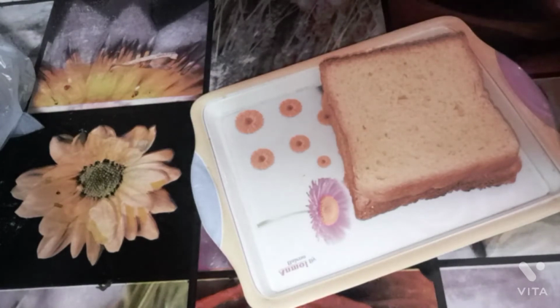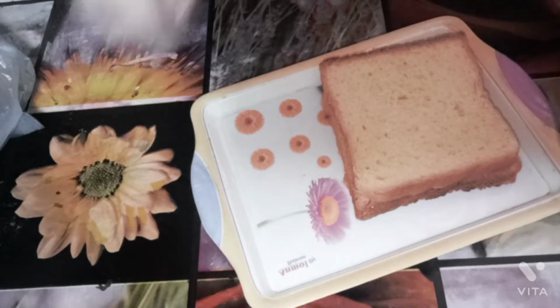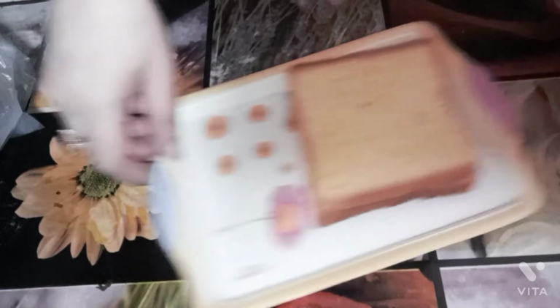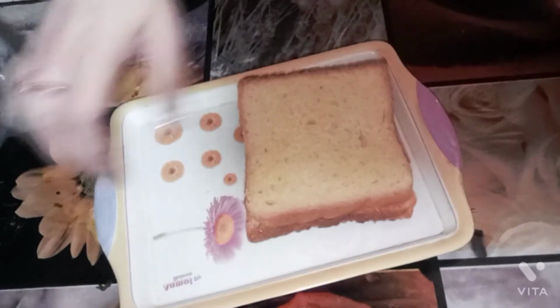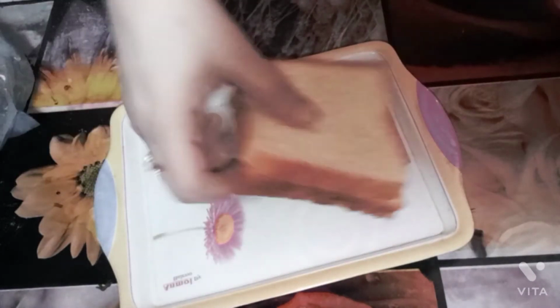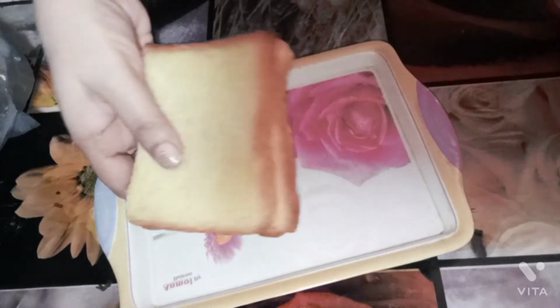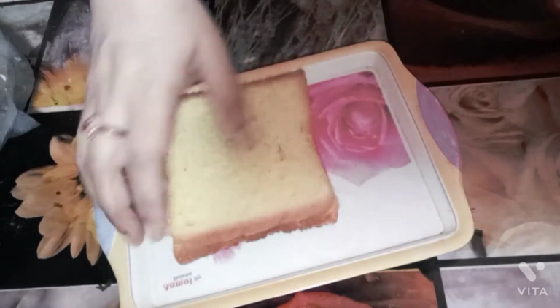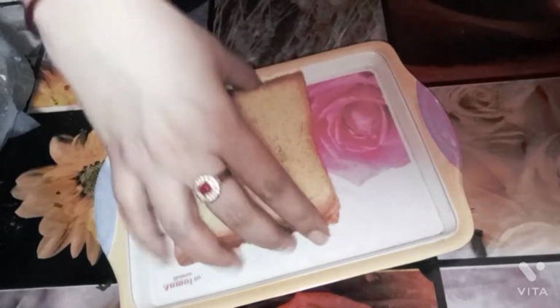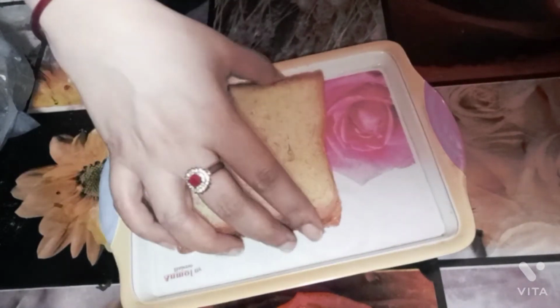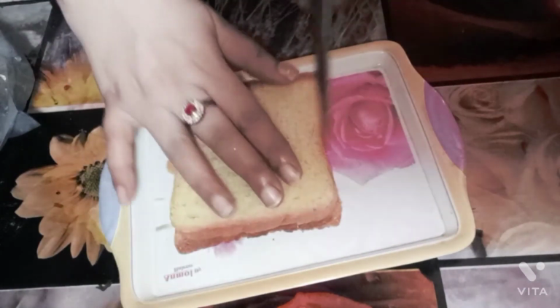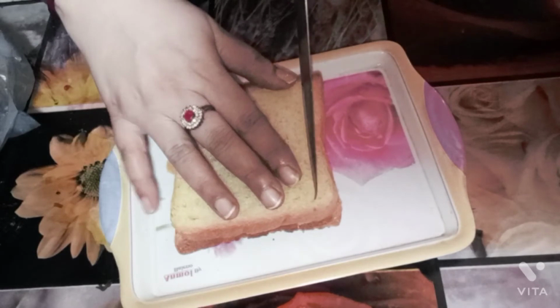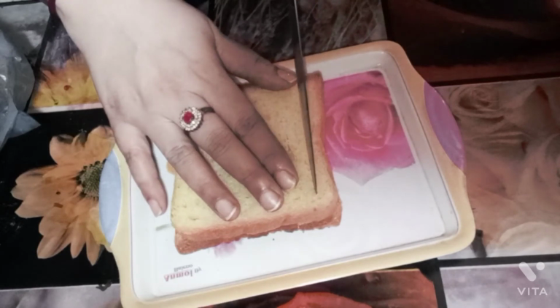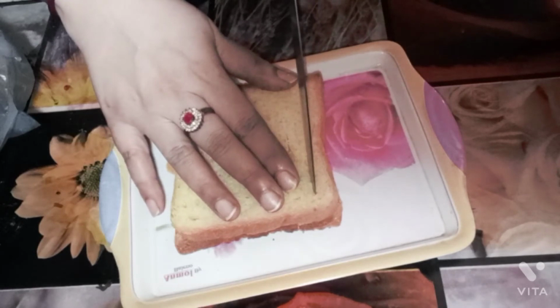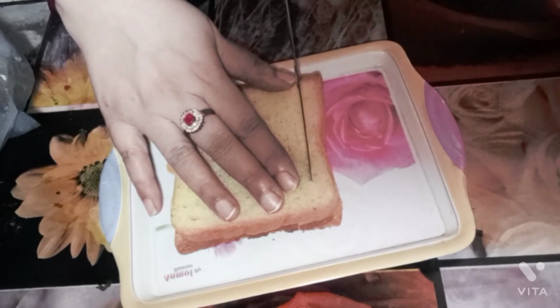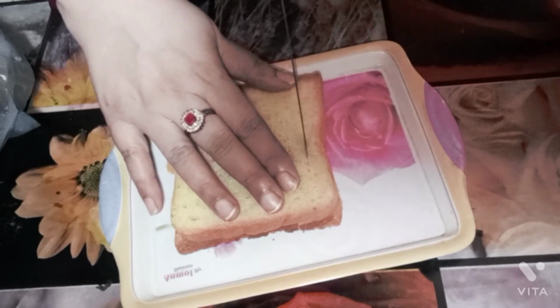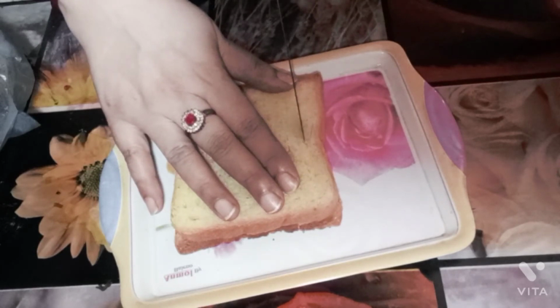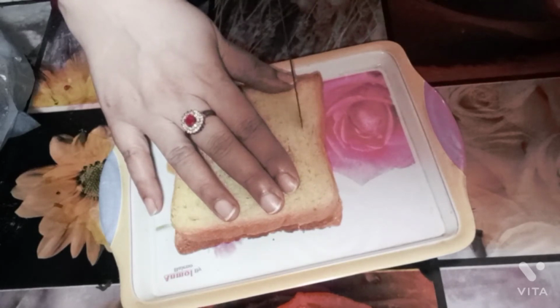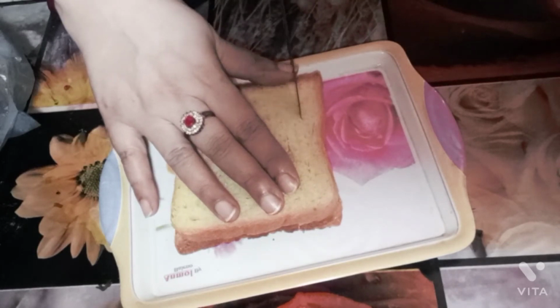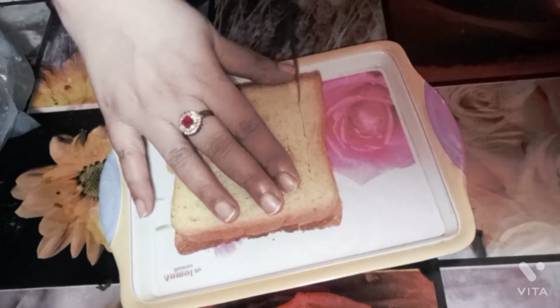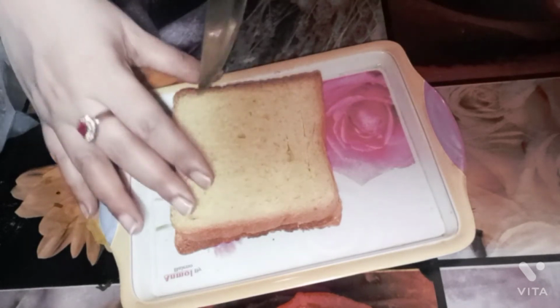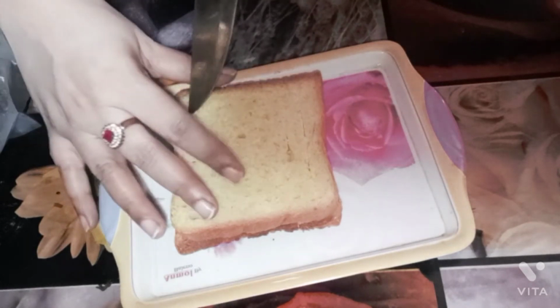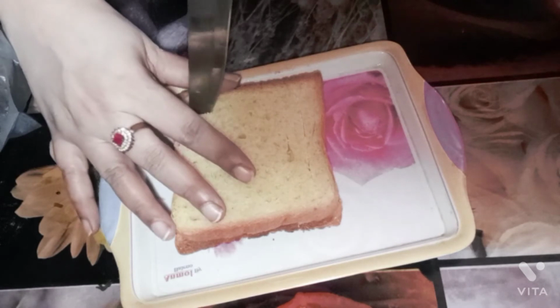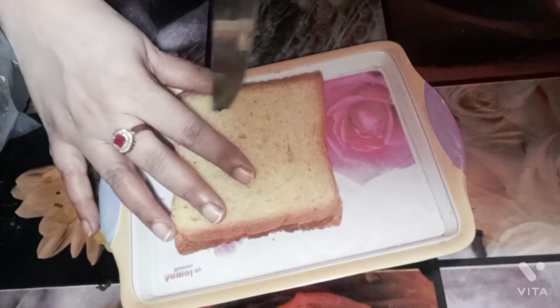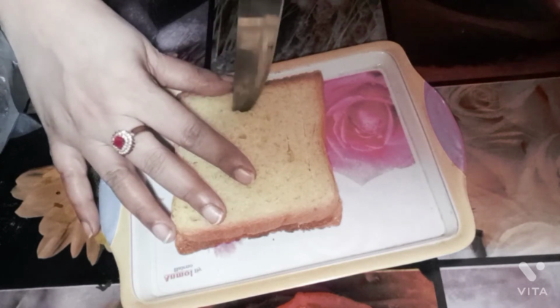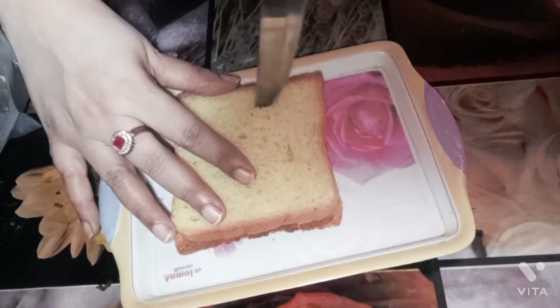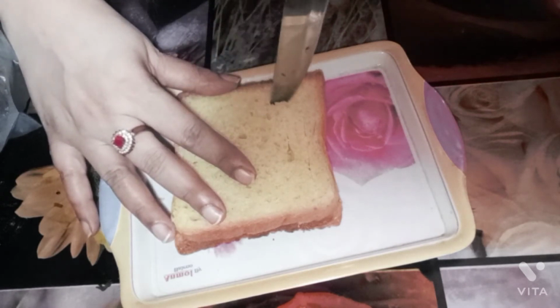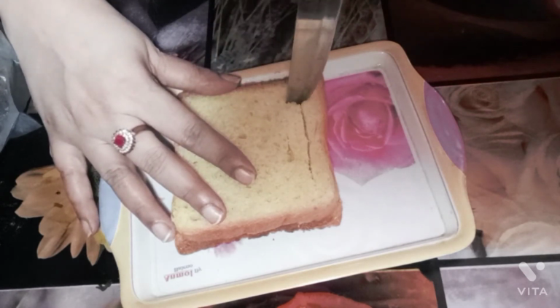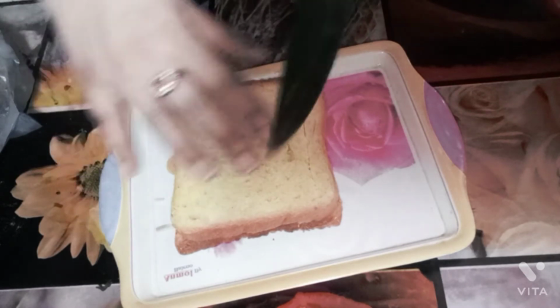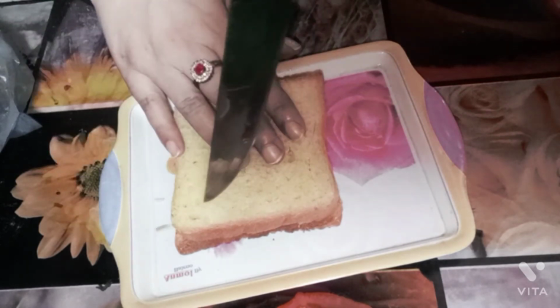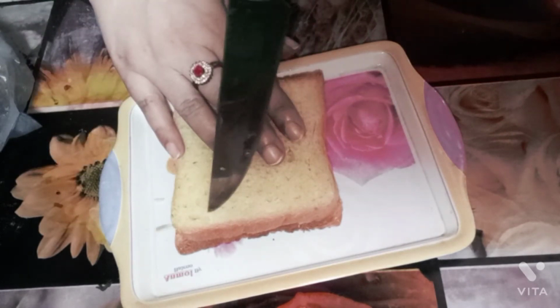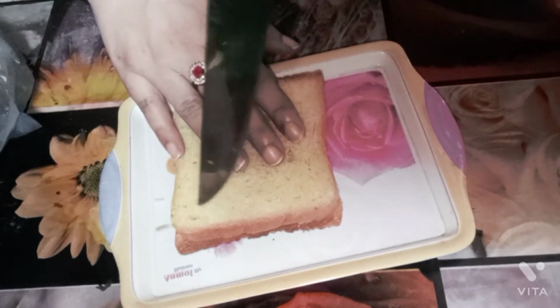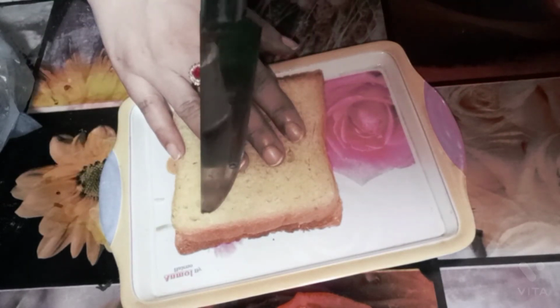Now we prepare the bread slices by cutting them, because inside we will fill the mixture. So we'll cut the bread very well and get it ready.